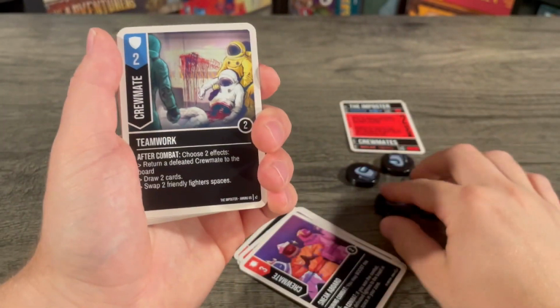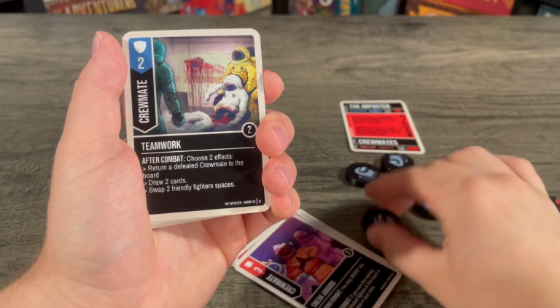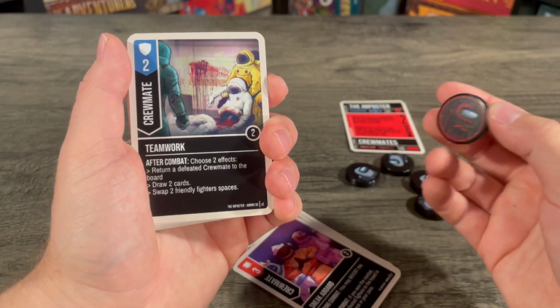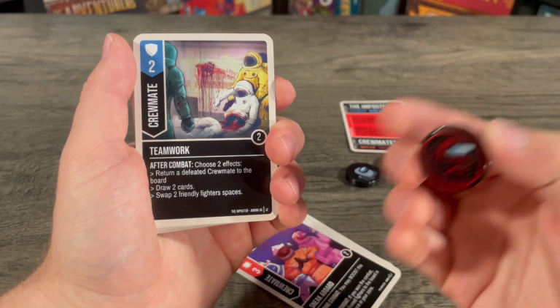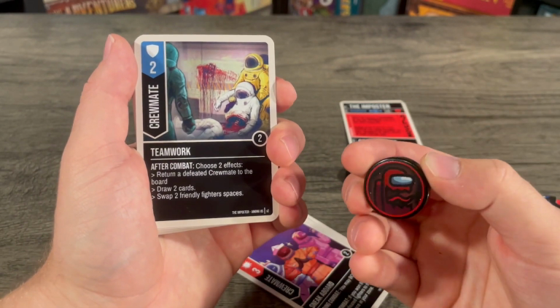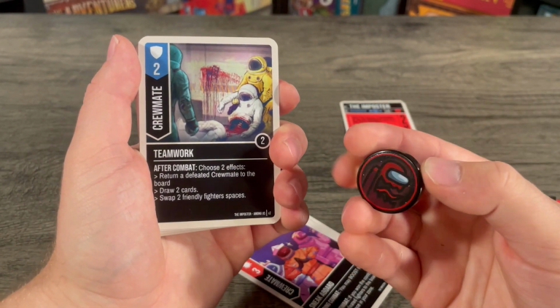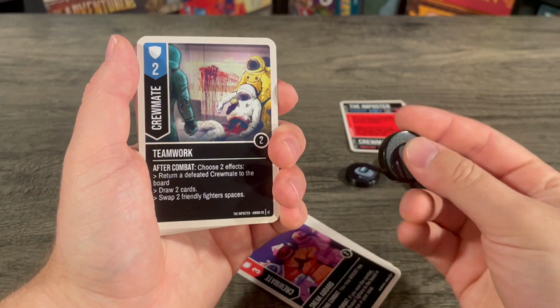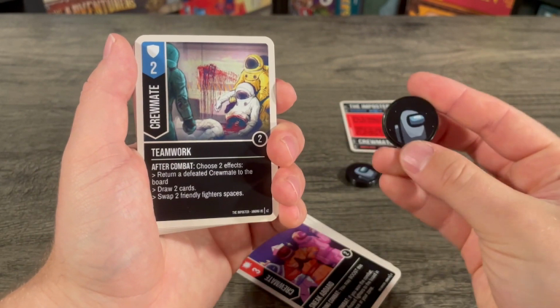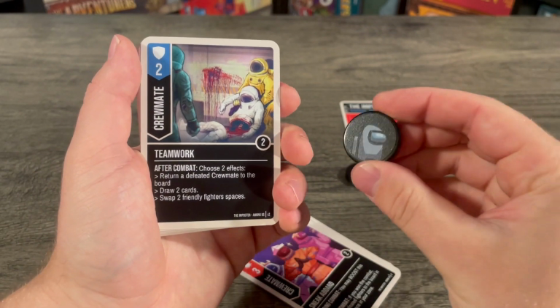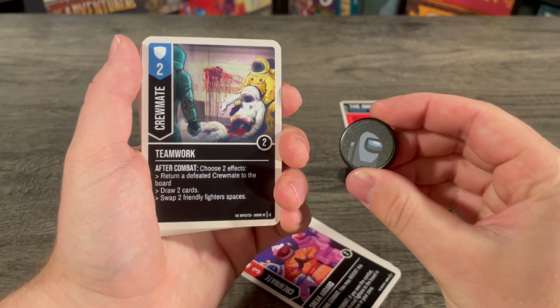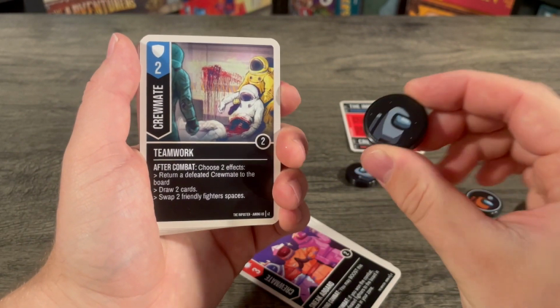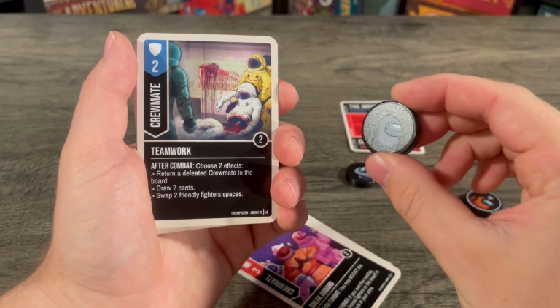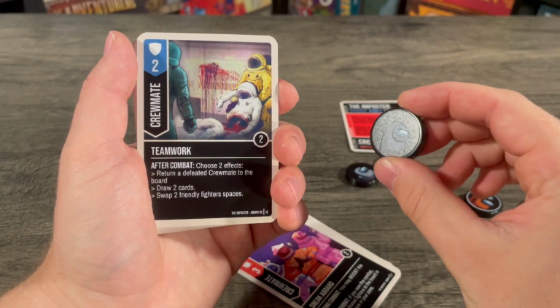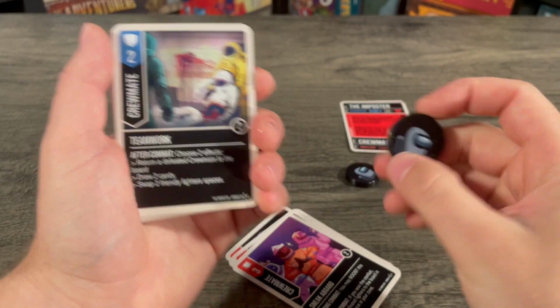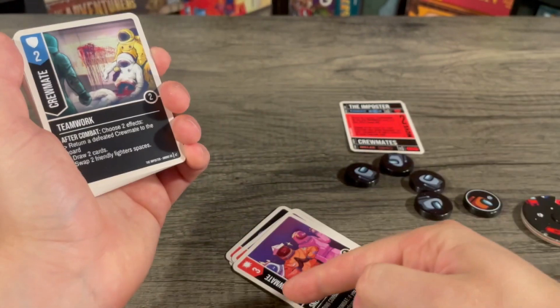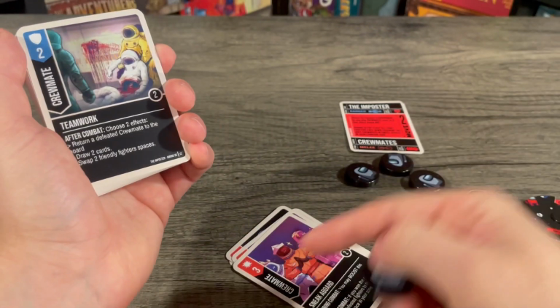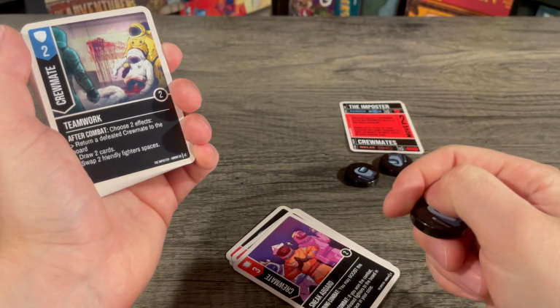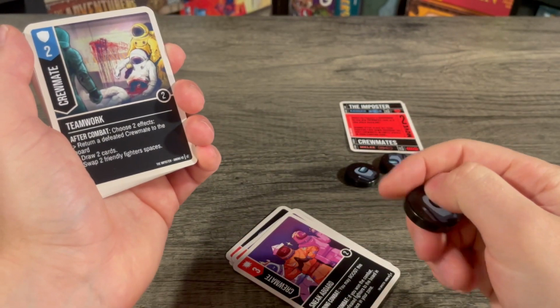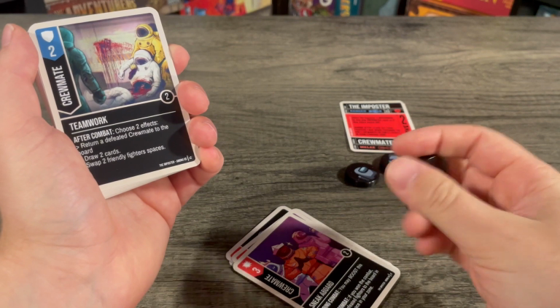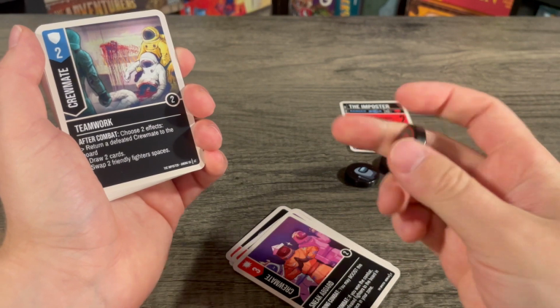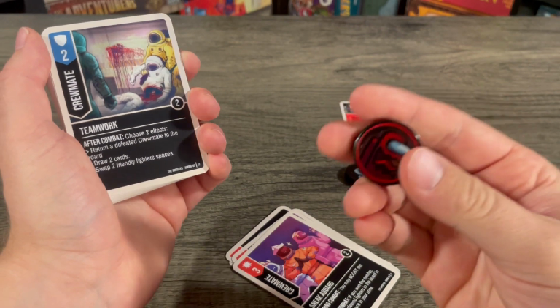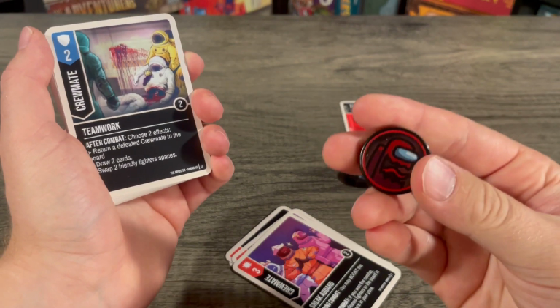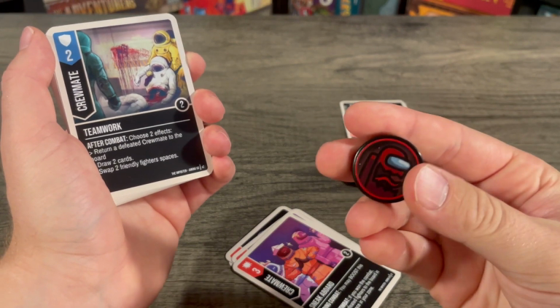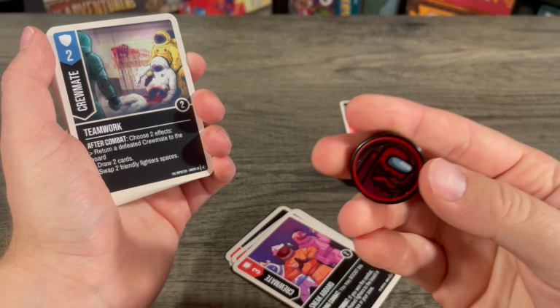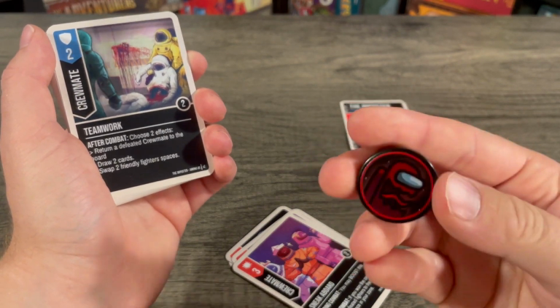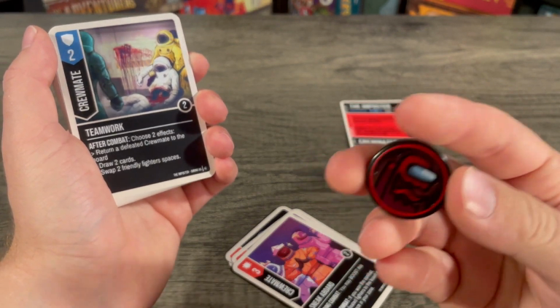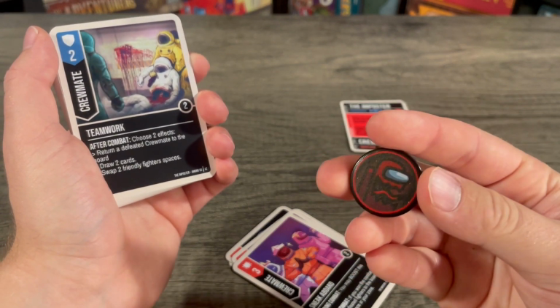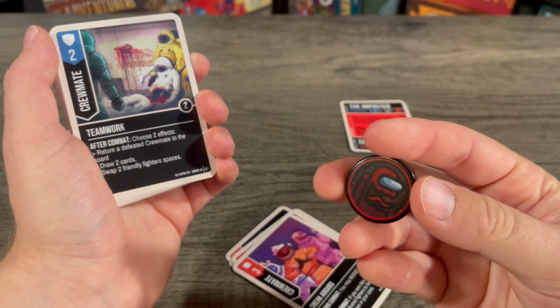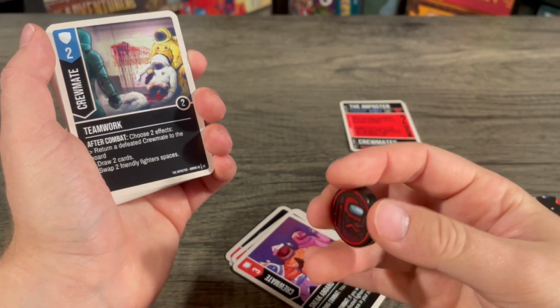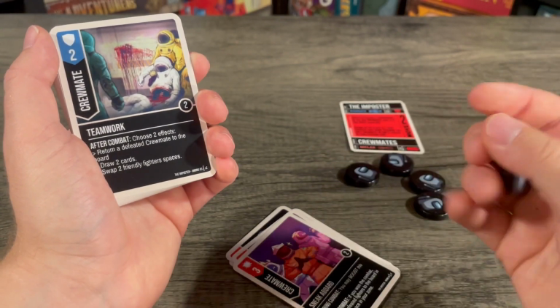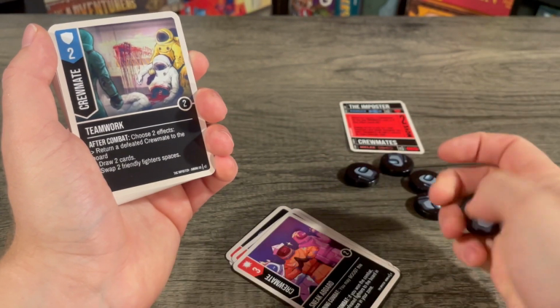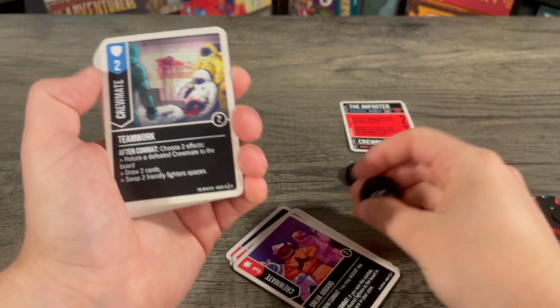I want to remind you that the imposter, while he is face down, is considered a crewmate and may play crewmate cards. But once discovered, he is no longer a crewmate and cannot play crewmate cards.